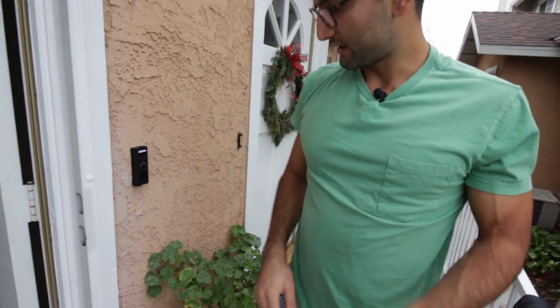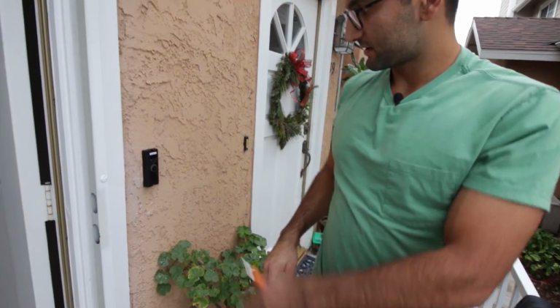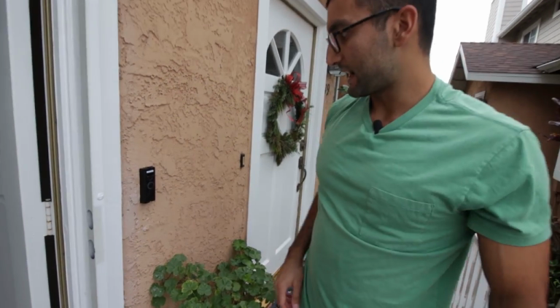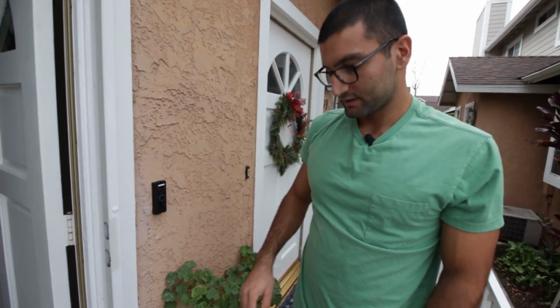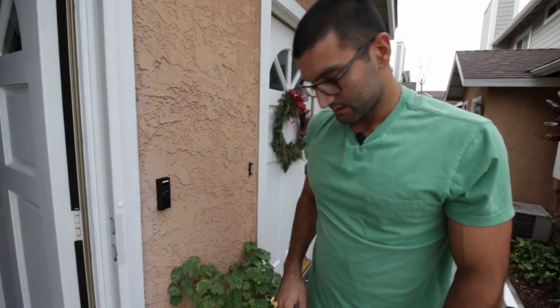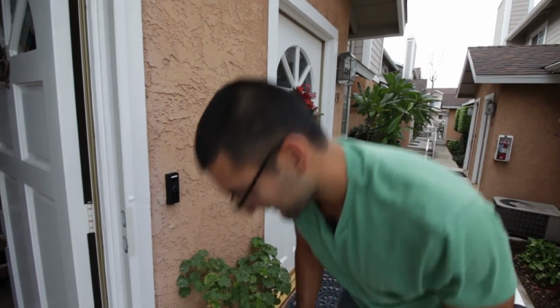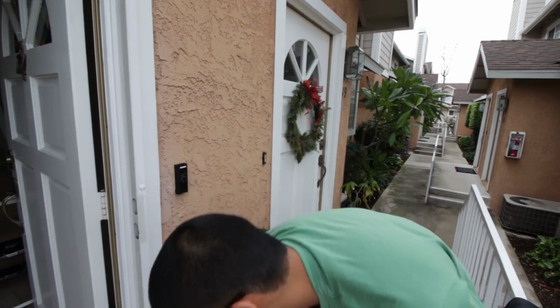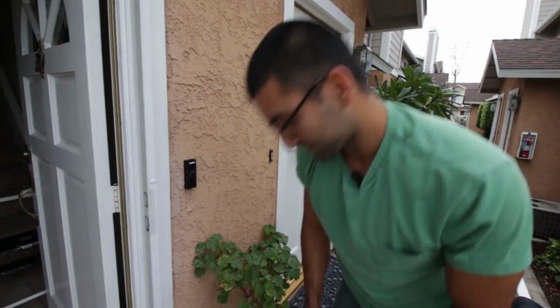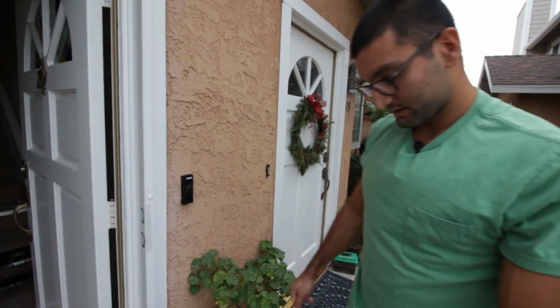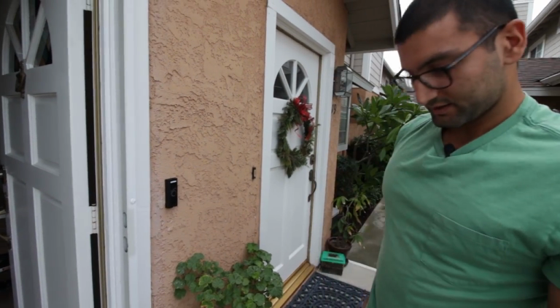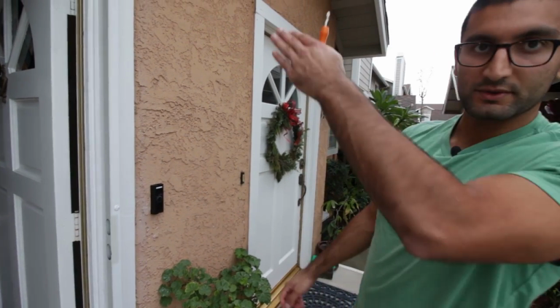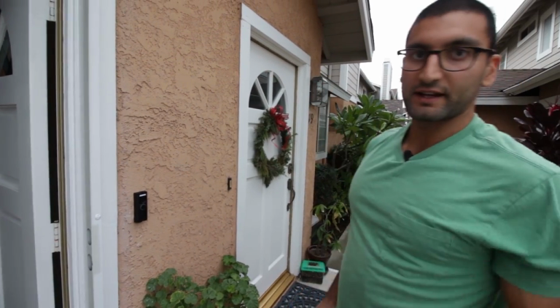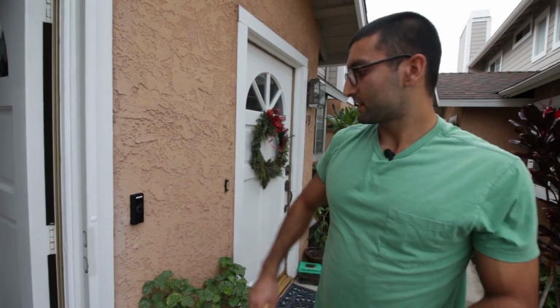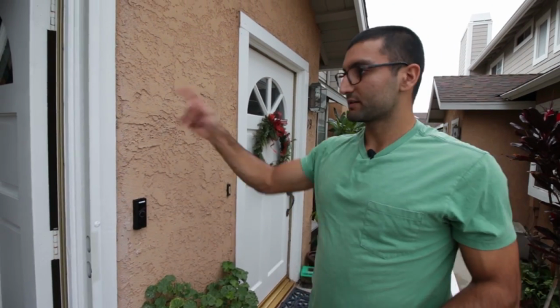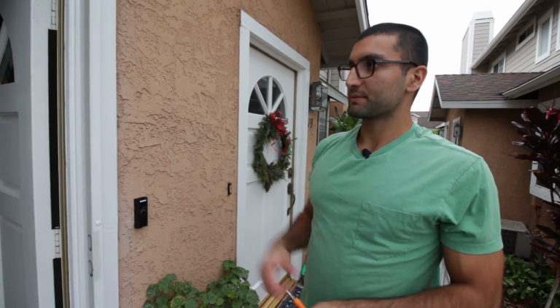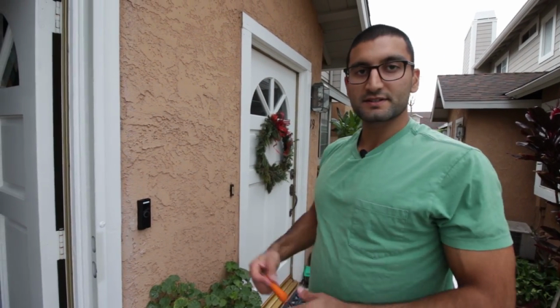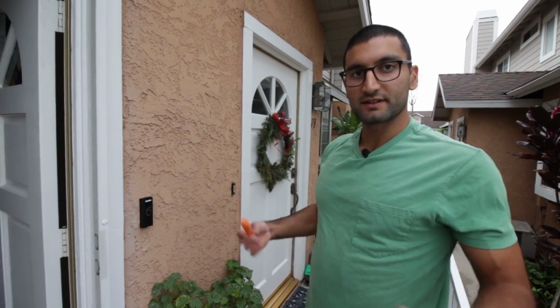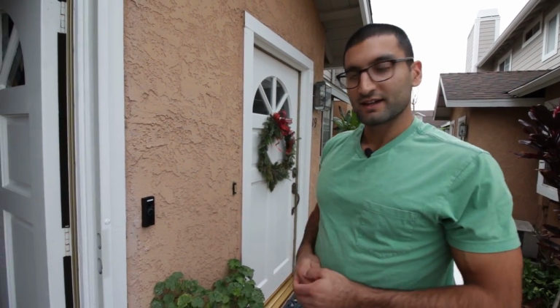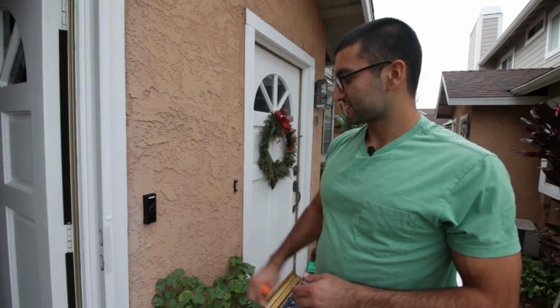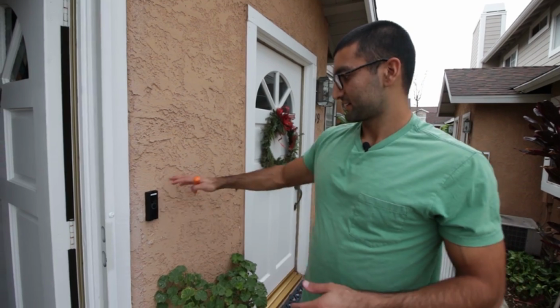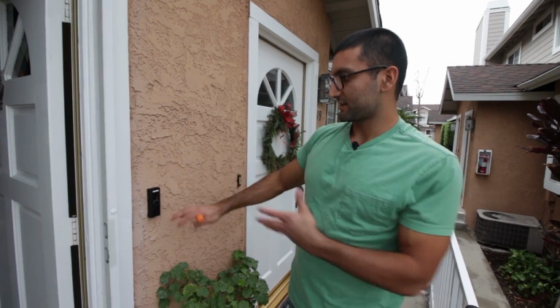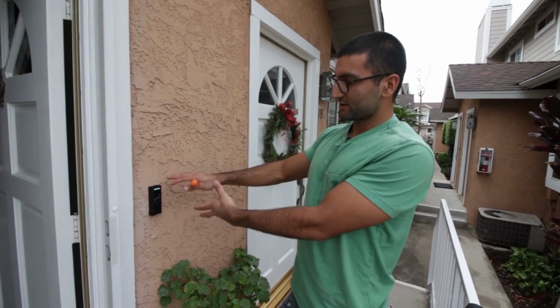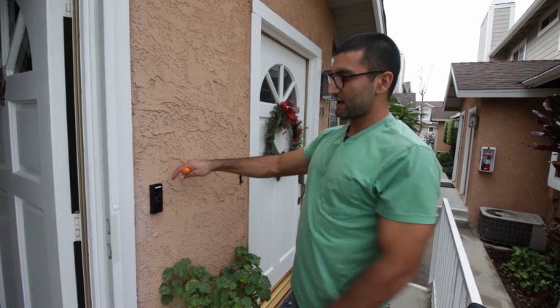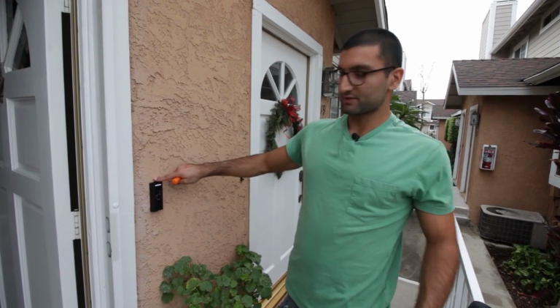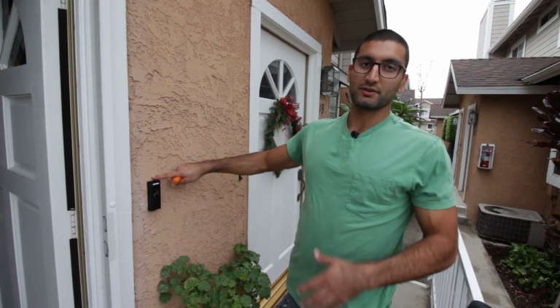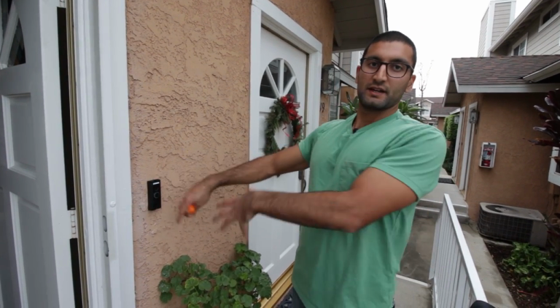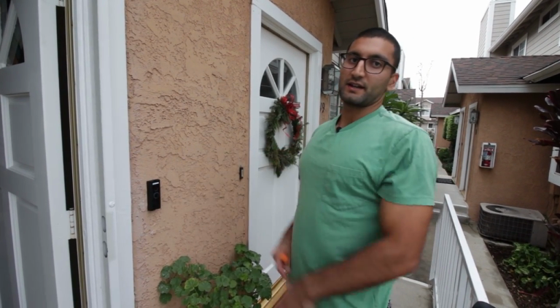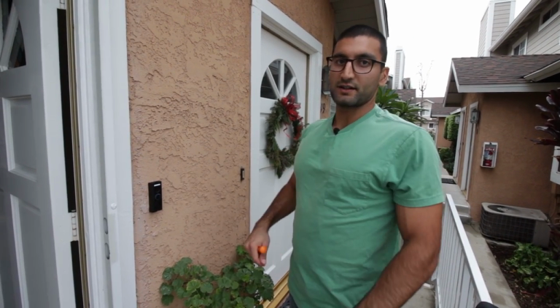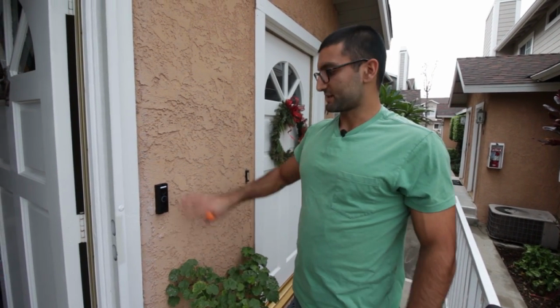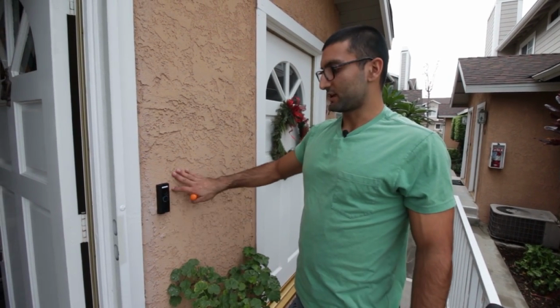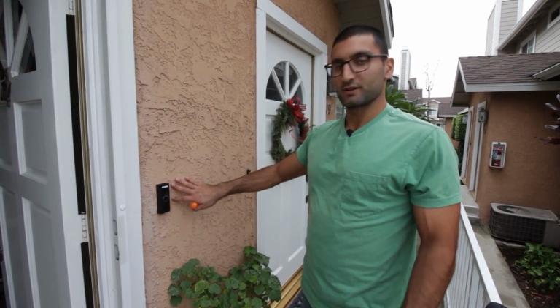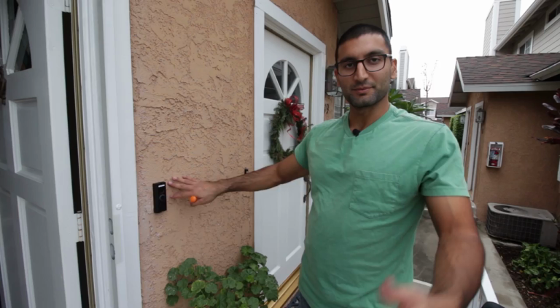Now we're going to go in the app. We already installed the transformer on the mechanical bell, and we're going to go in the app to finish the install. That's kind of showing you how we drill the holes and get it installed on the stucco wall — I hope that helps.